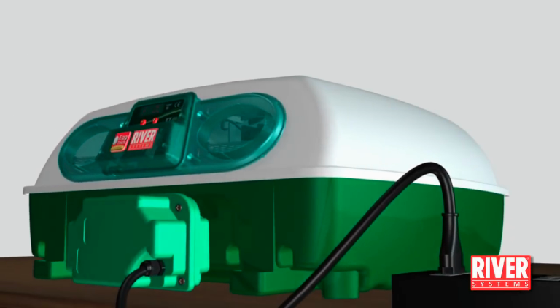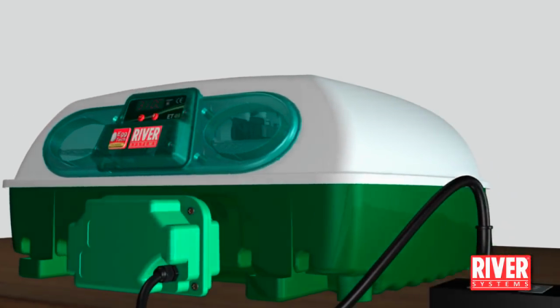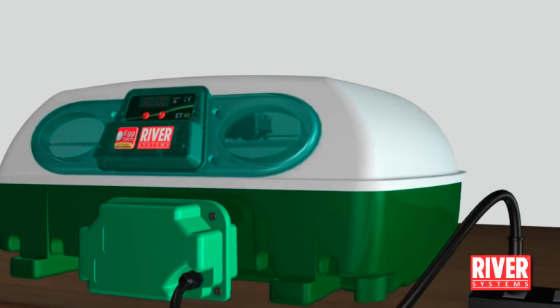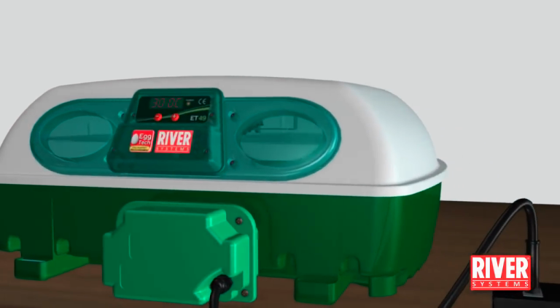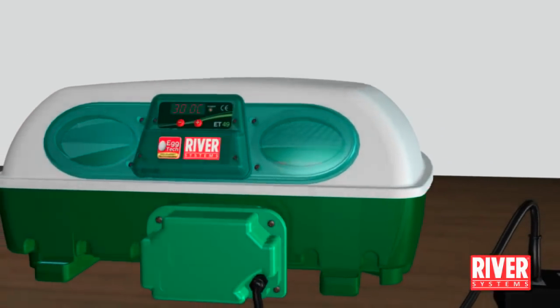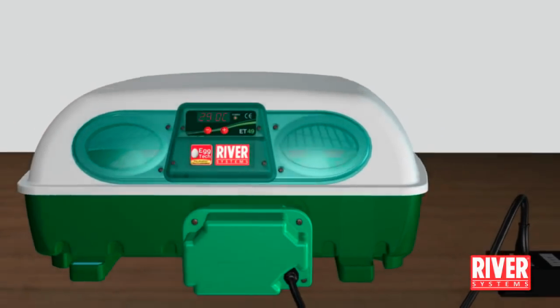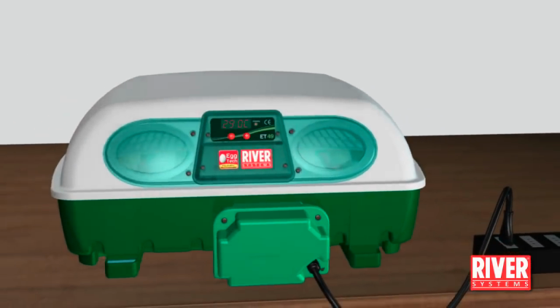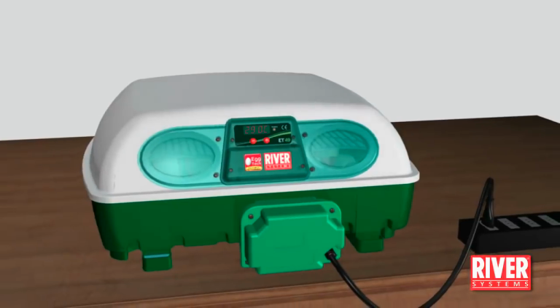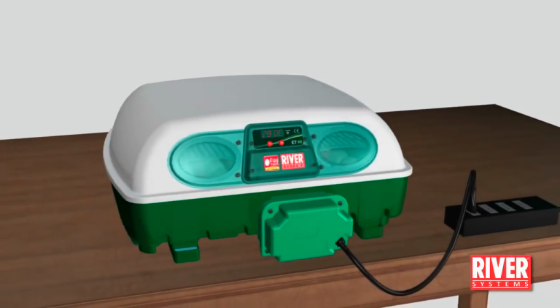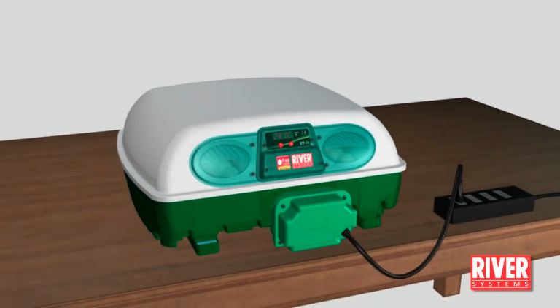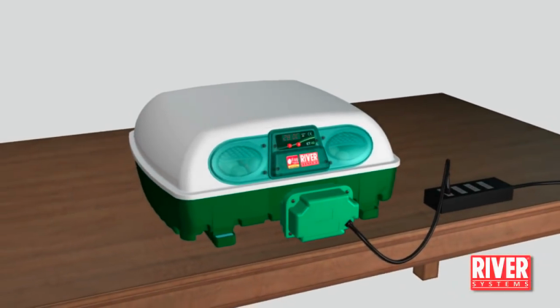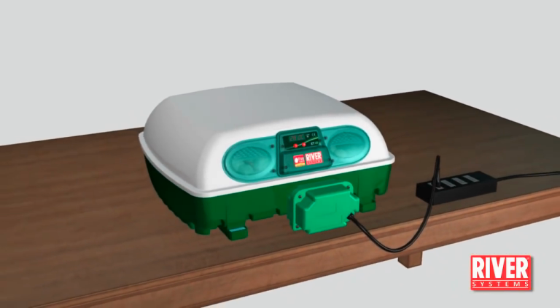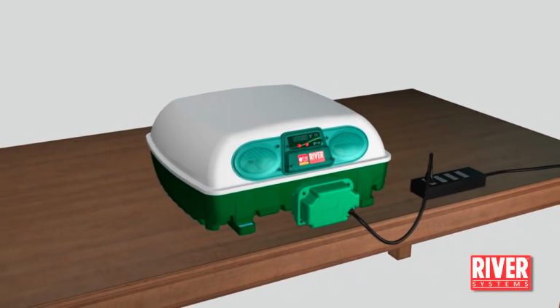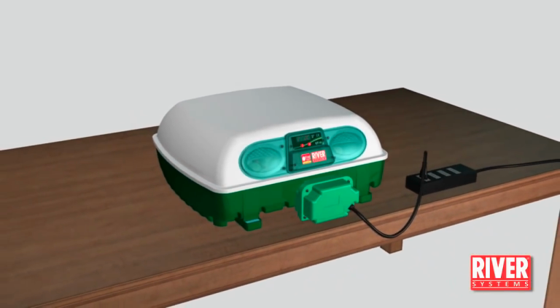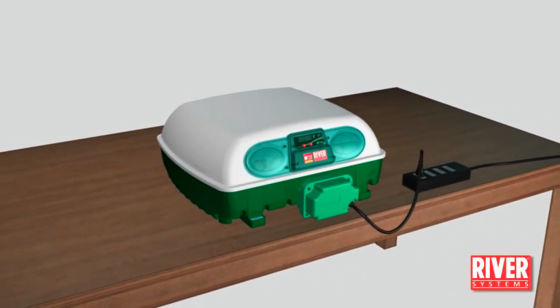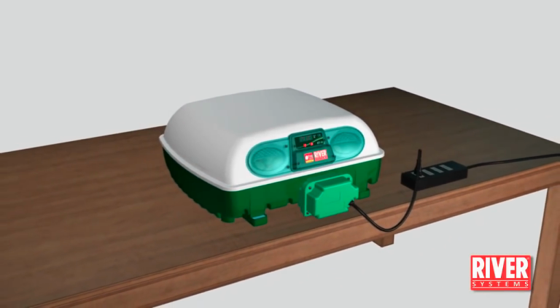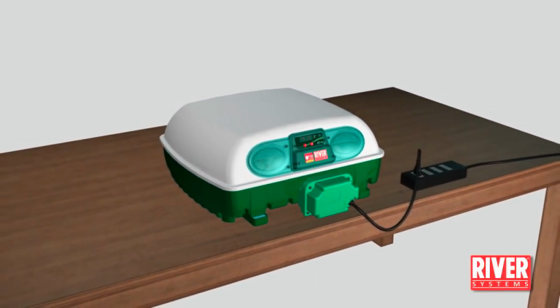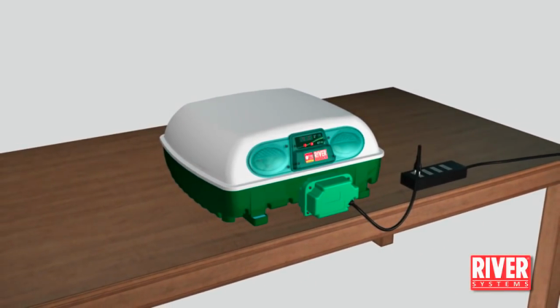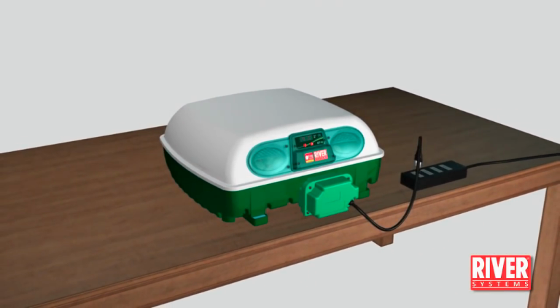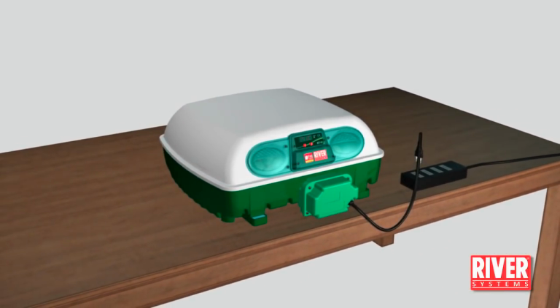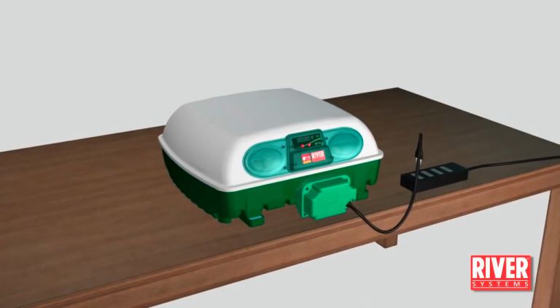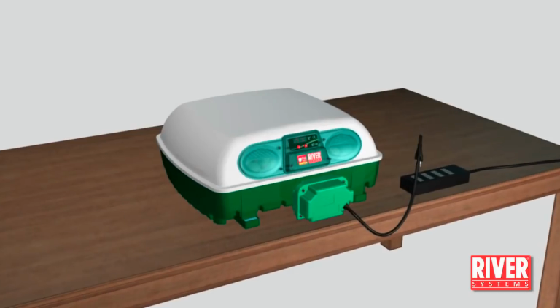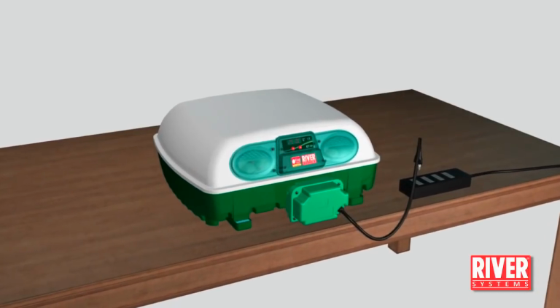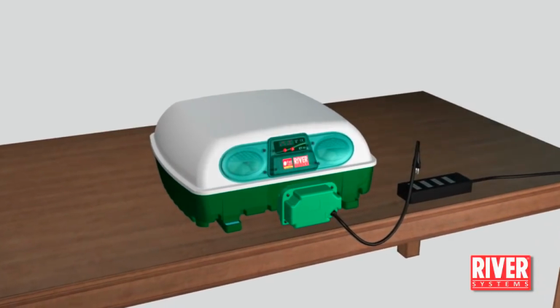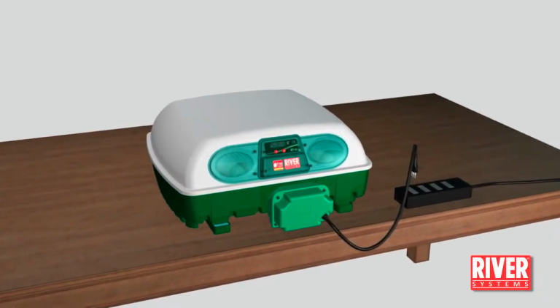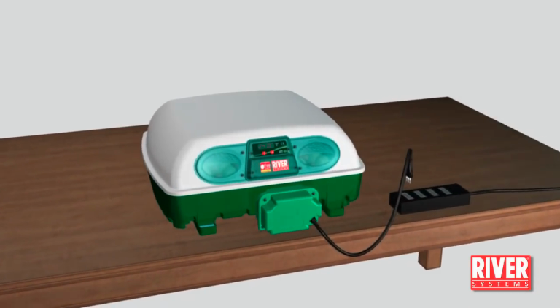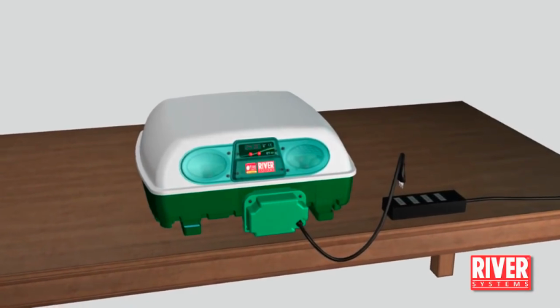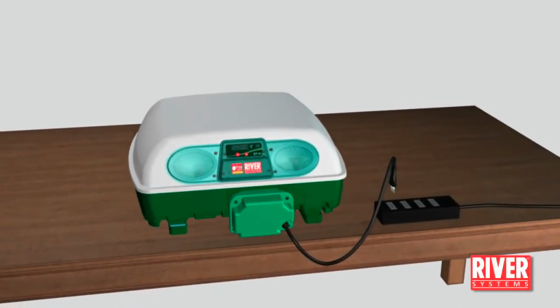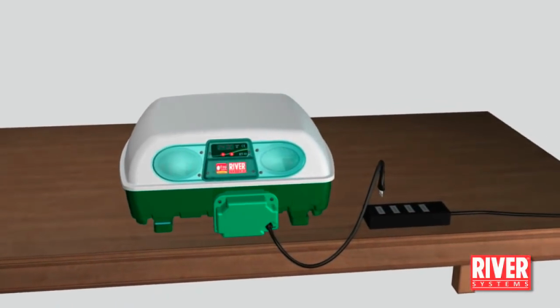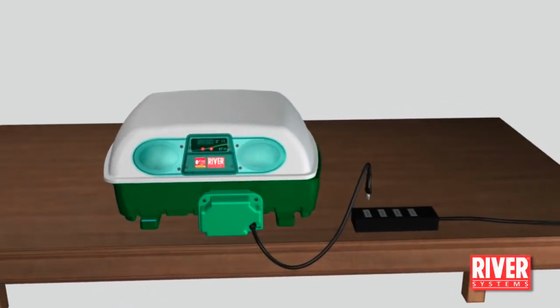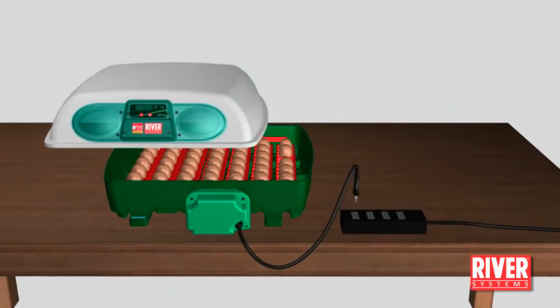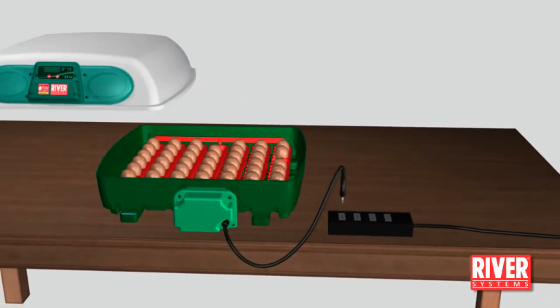For hen eggs, on the 18th incubation day, unplug the egg turning unit and start the hatching phase. For other birds, the incubation period is different; please refer to the instruction manual.